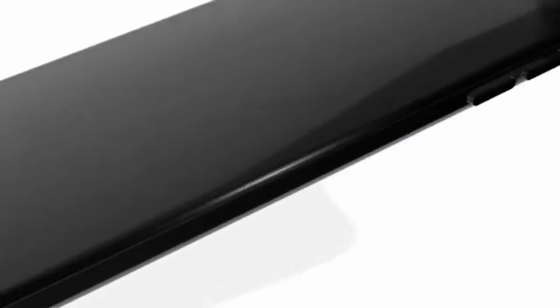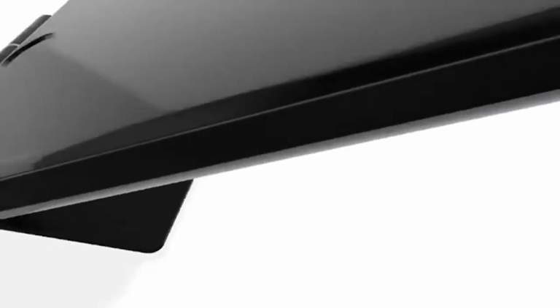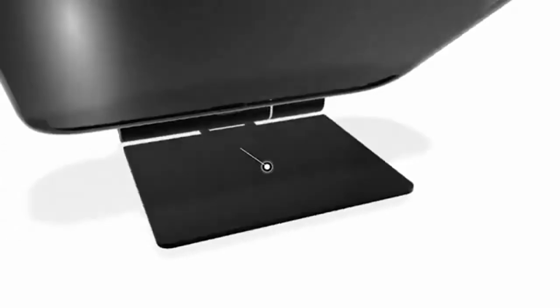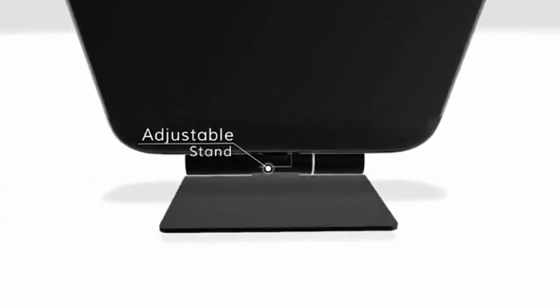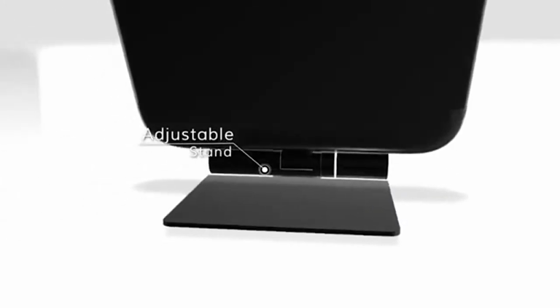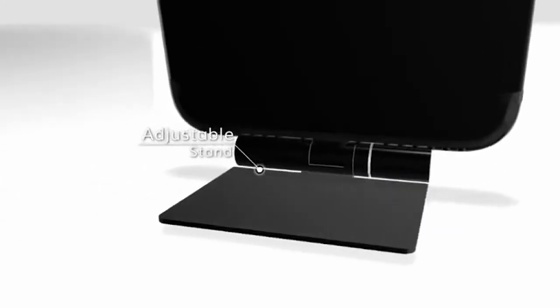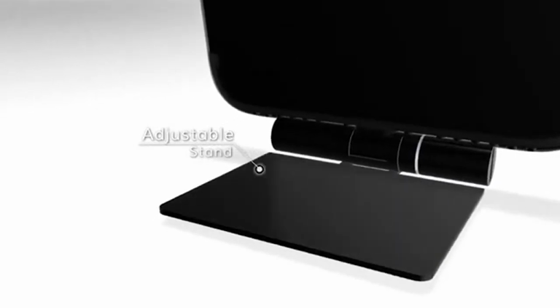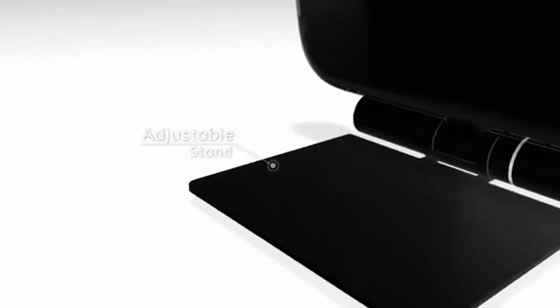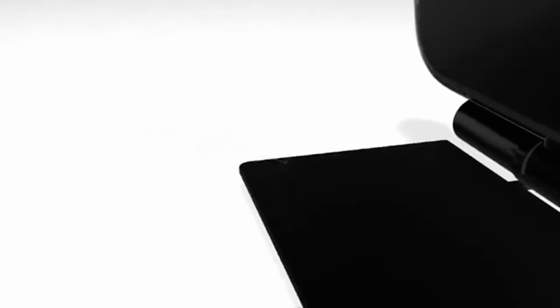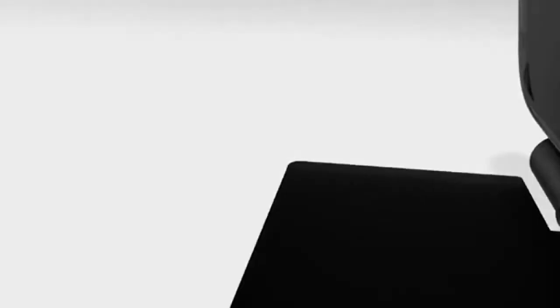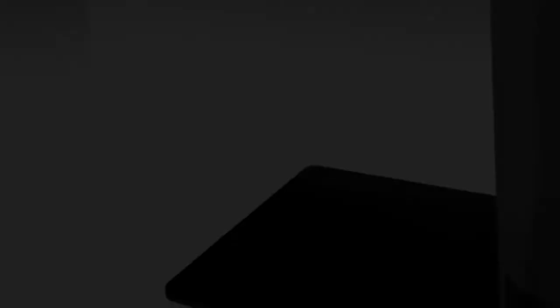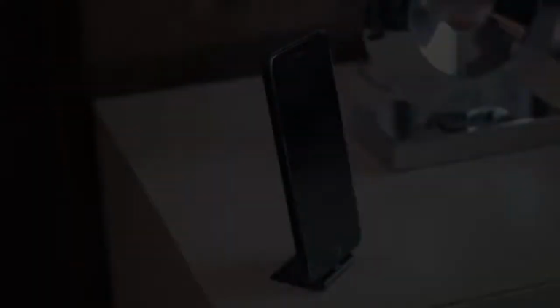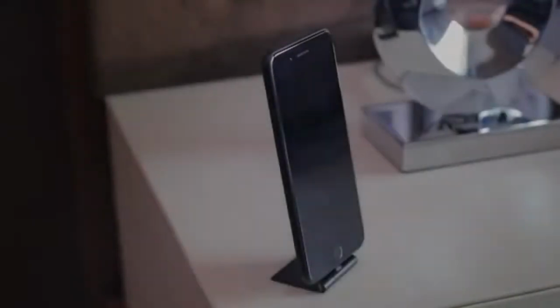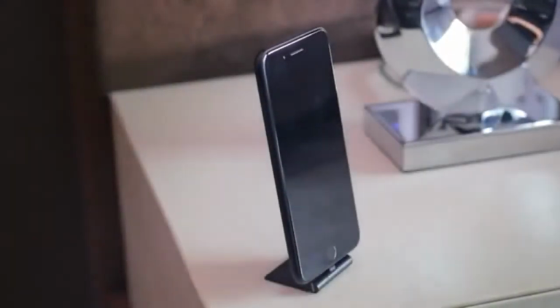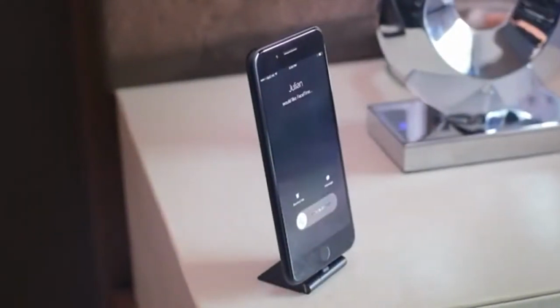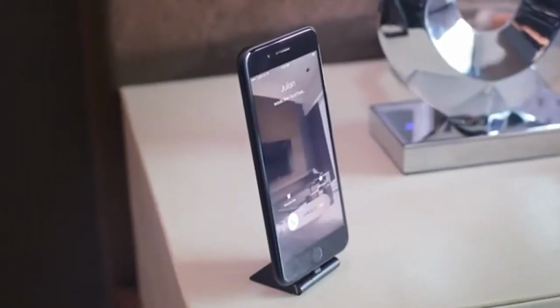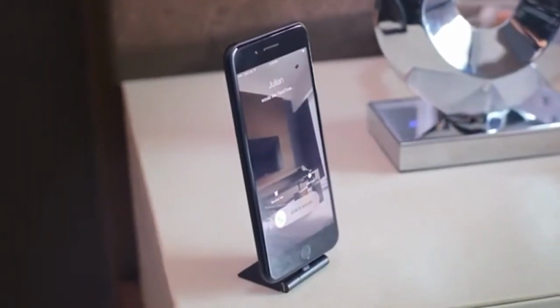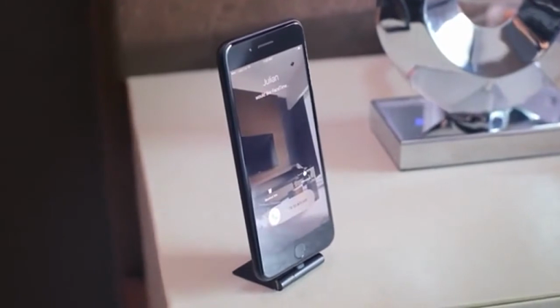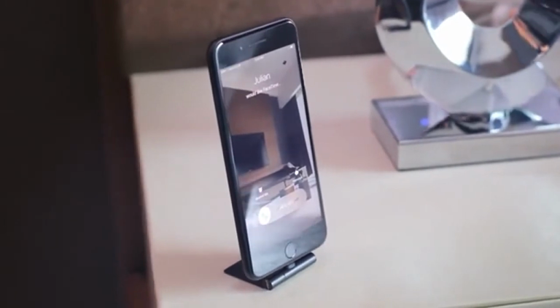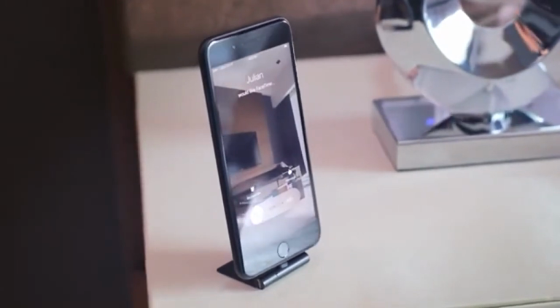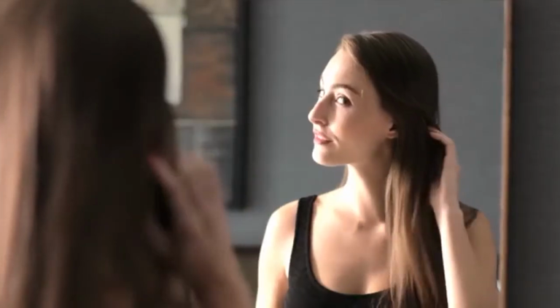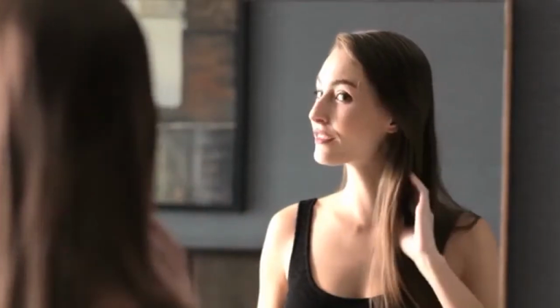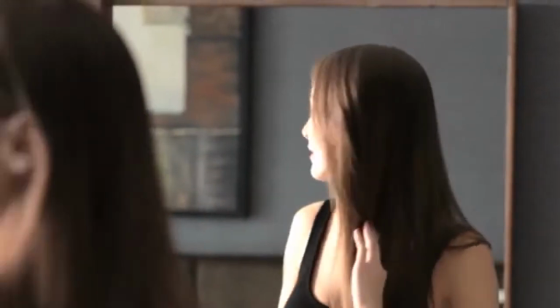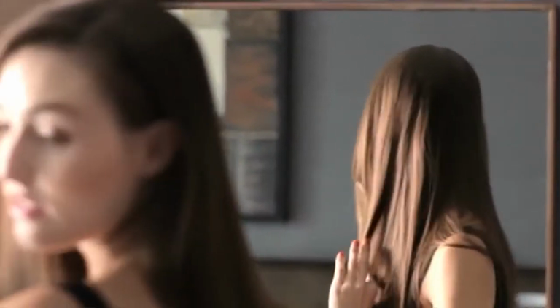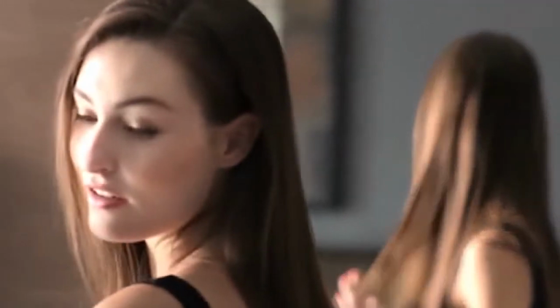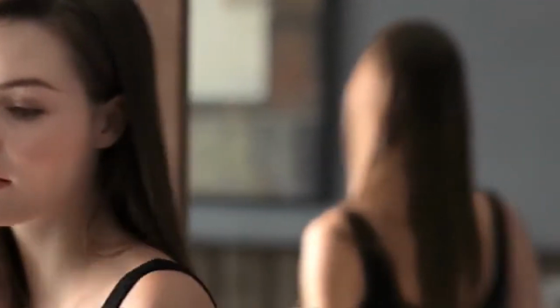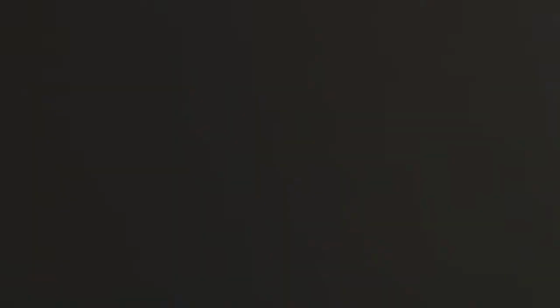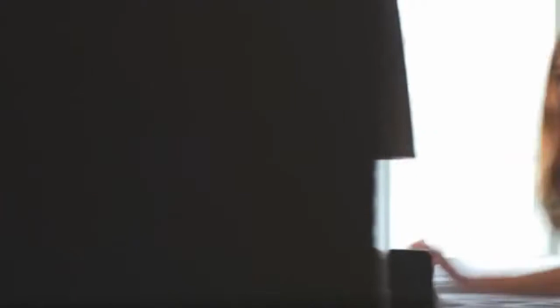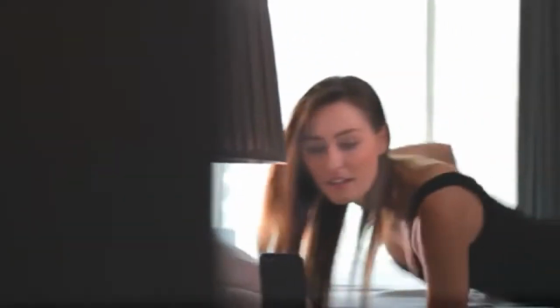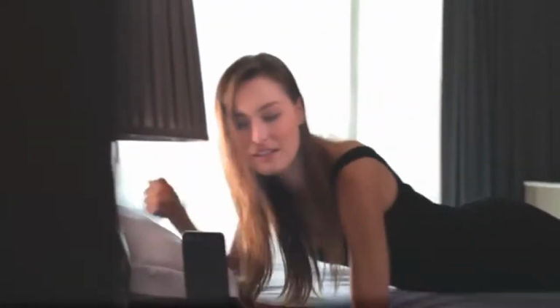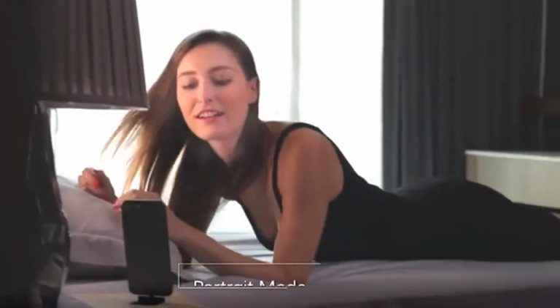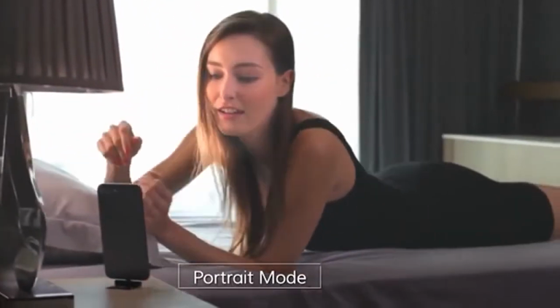Oxylite also features an adjustable stand, helping you multitask wherever you are. So whether it's video chatting with your friends, setting up your next hot date, or watching the latest Netflix series, Oxylite seamlessly integrates into your daily life.